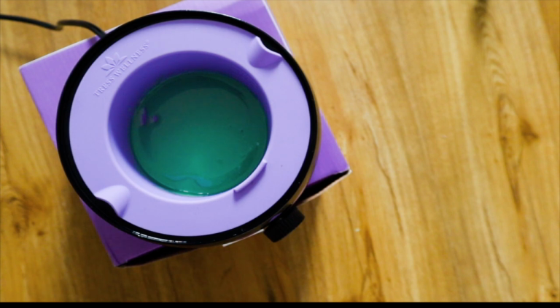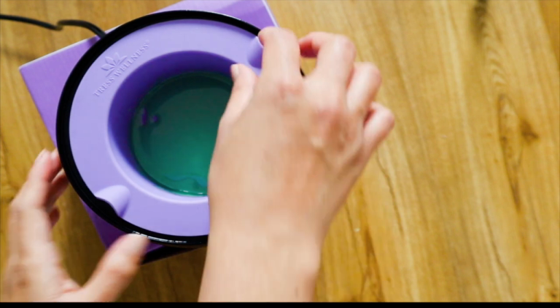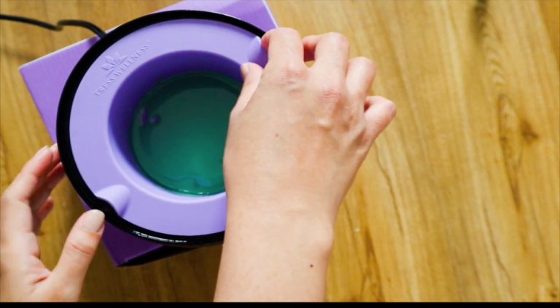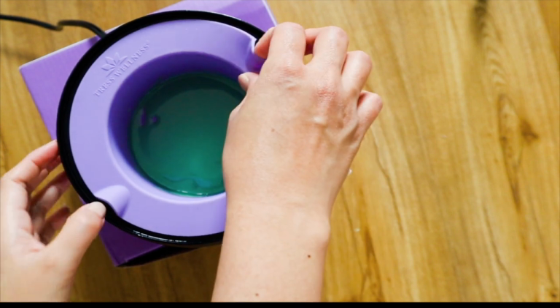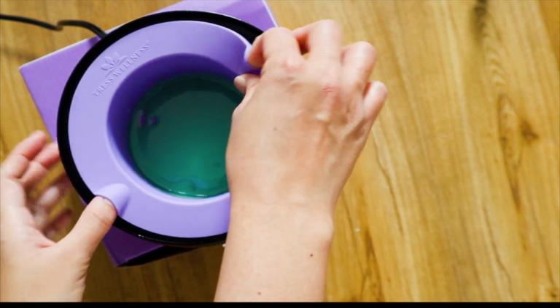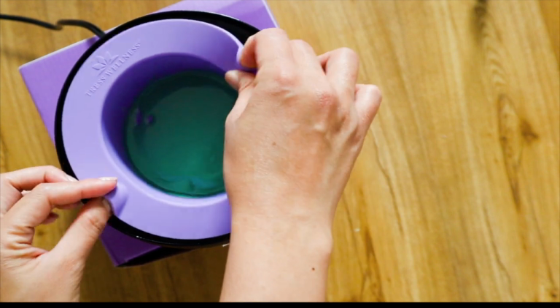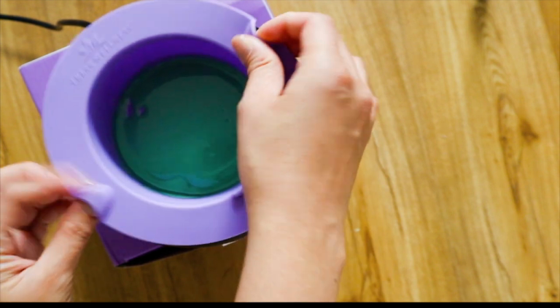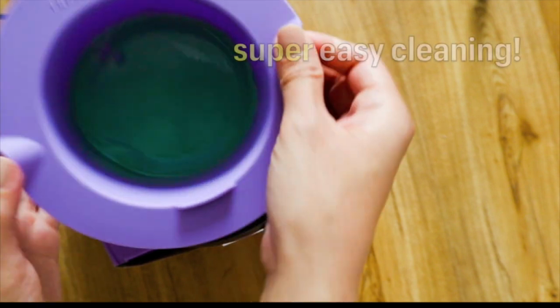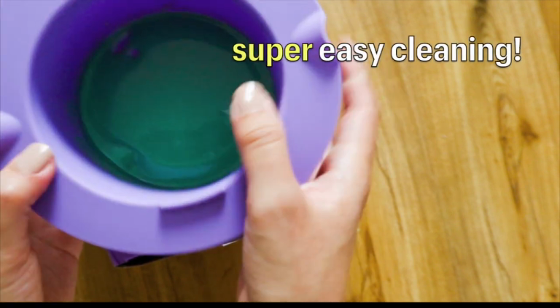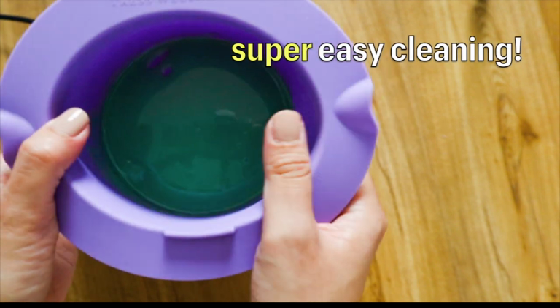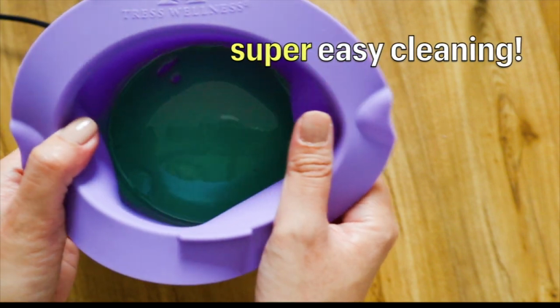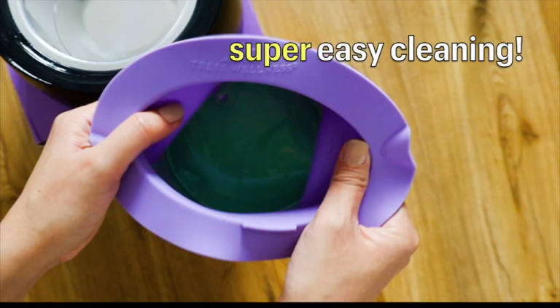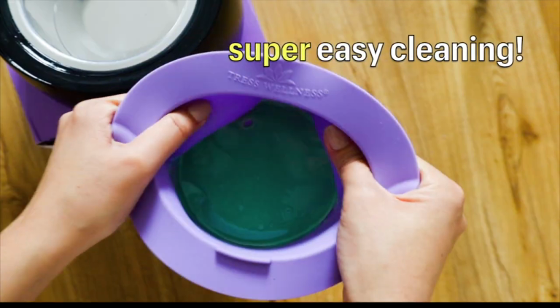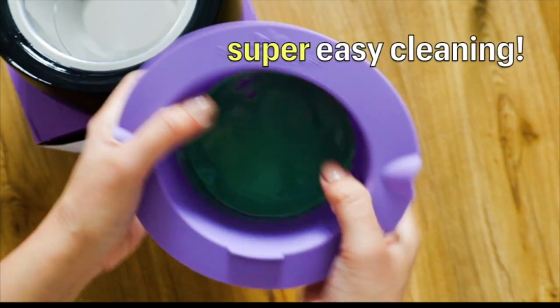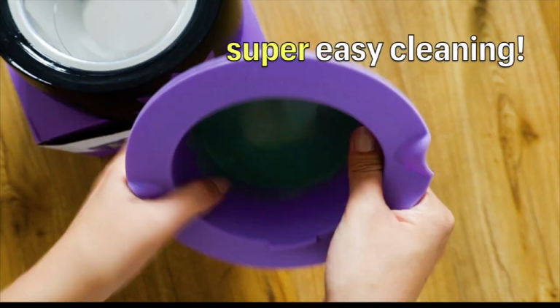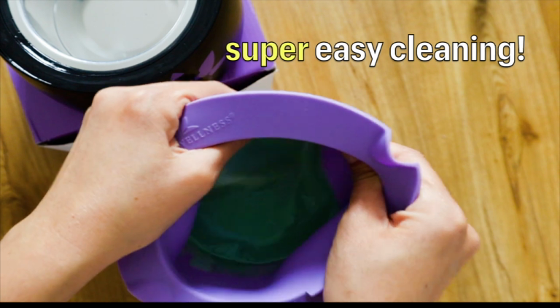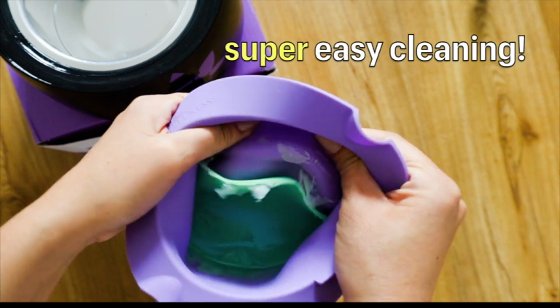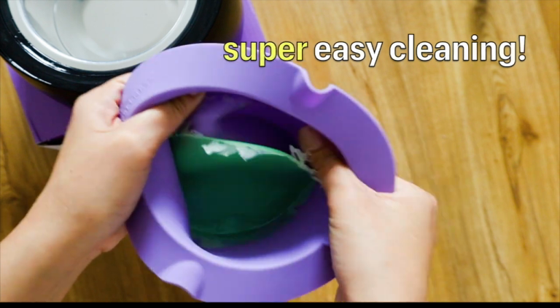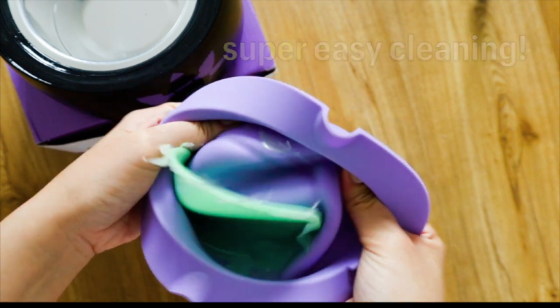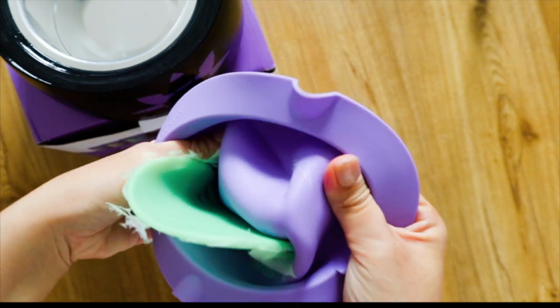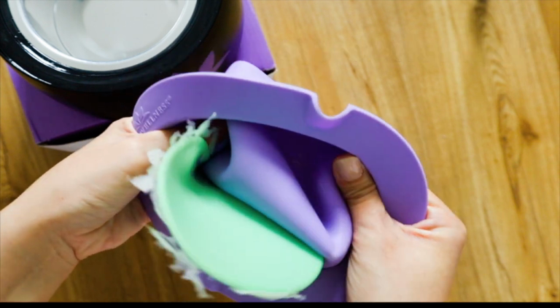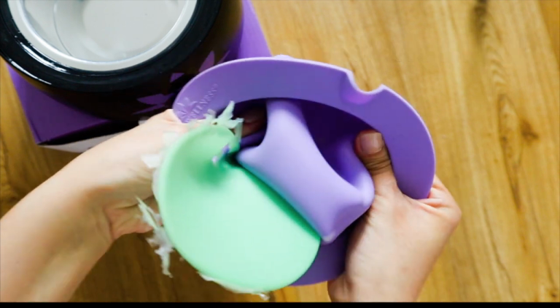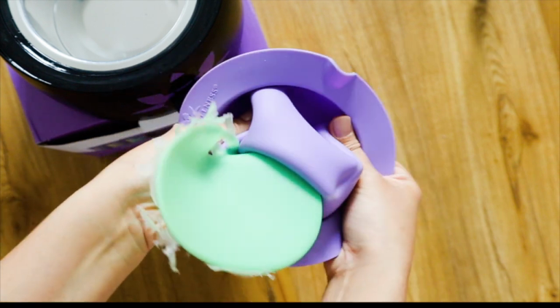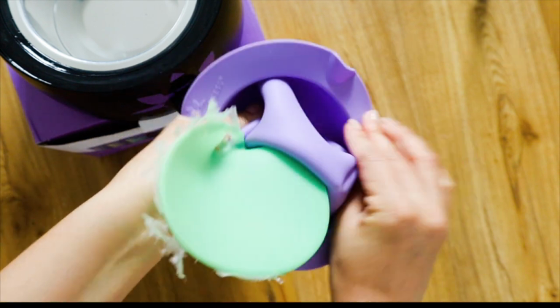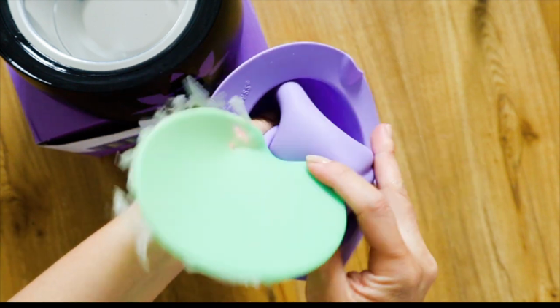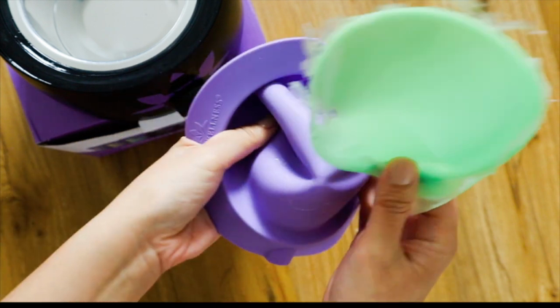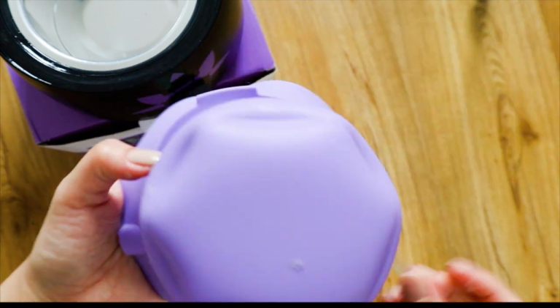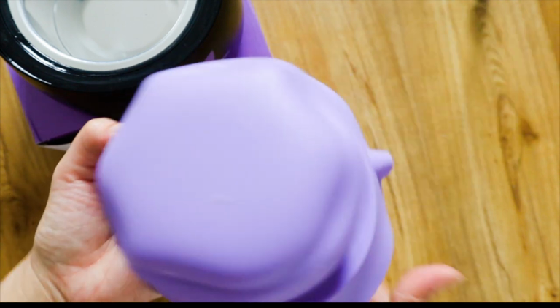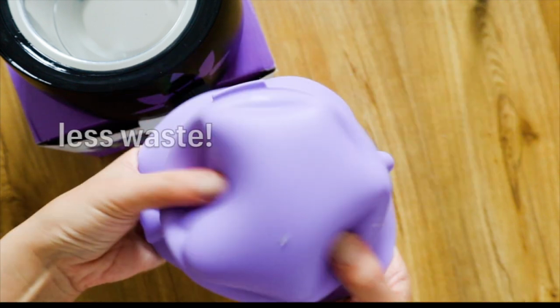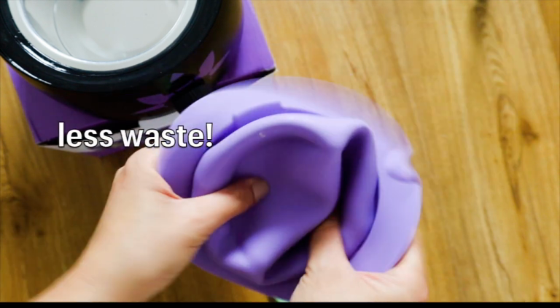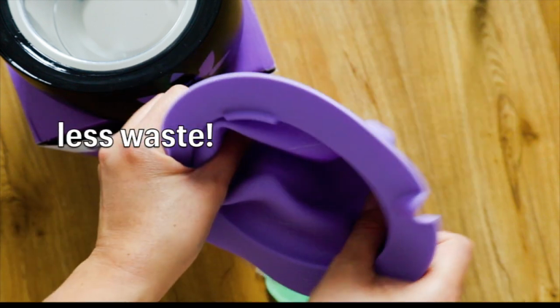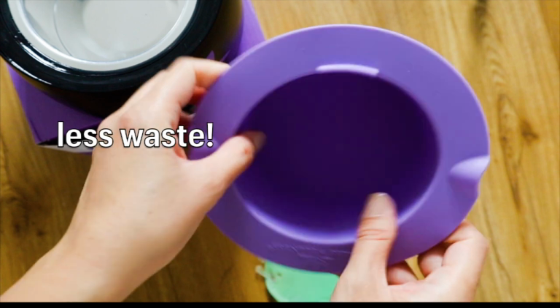And here is actually the best part. Just wait for the wax to cool down or harden, then flex the silicone bowl and pop out the used wax. Then you can save it for future use.